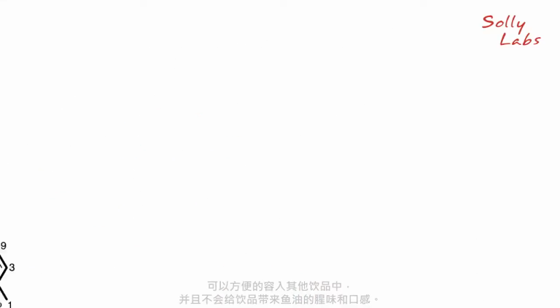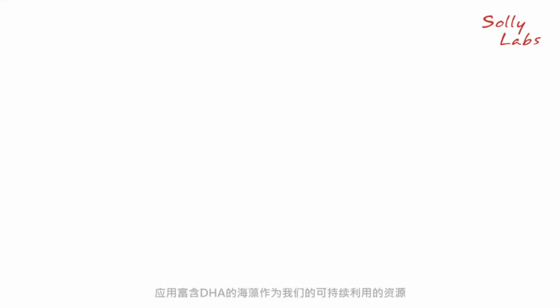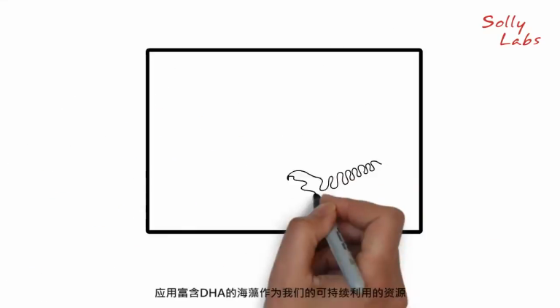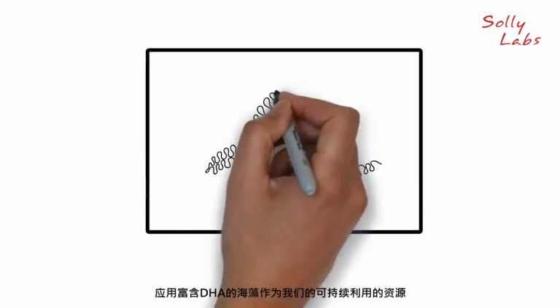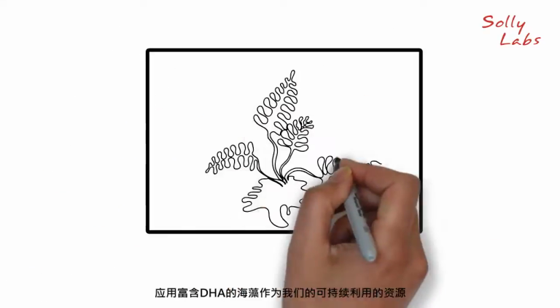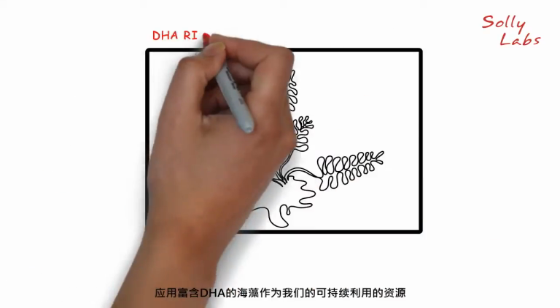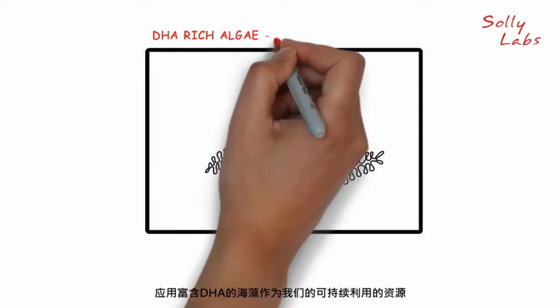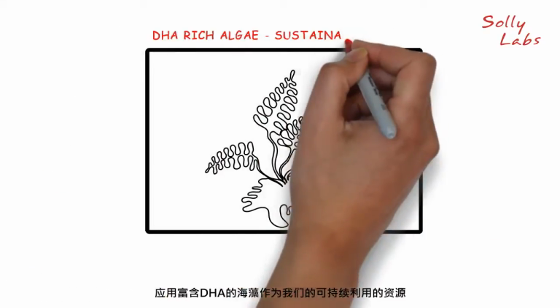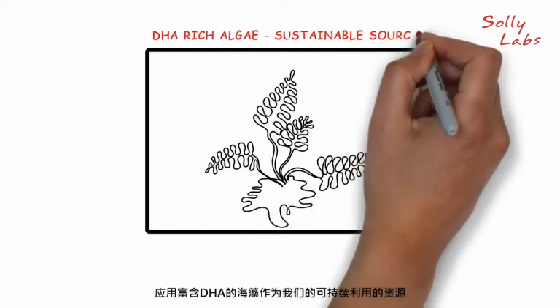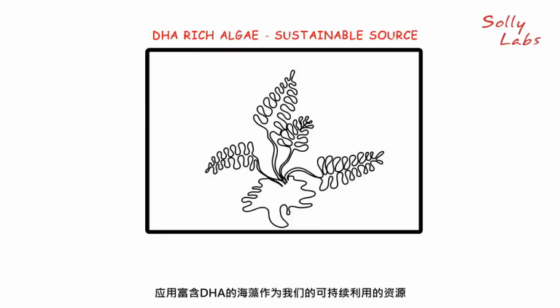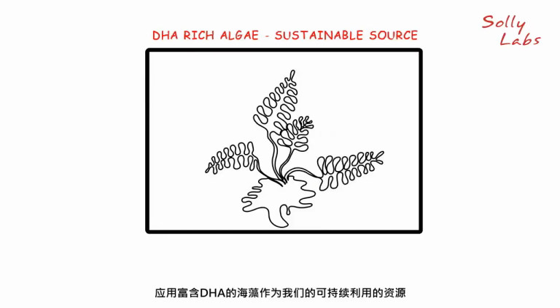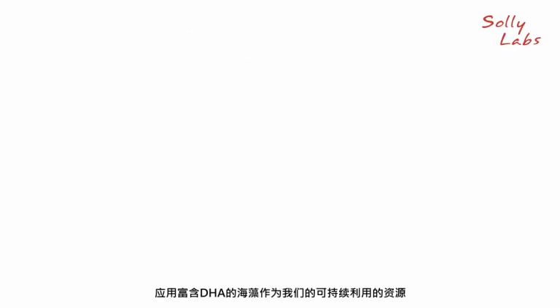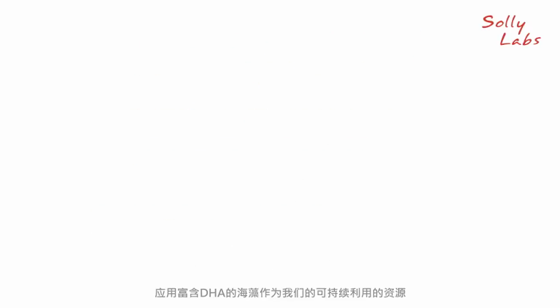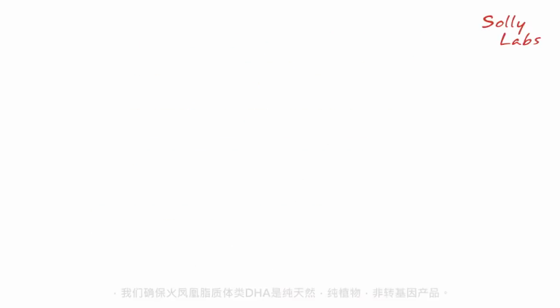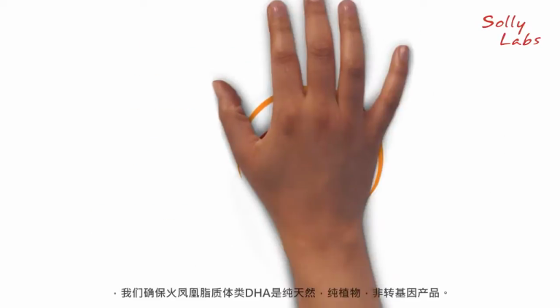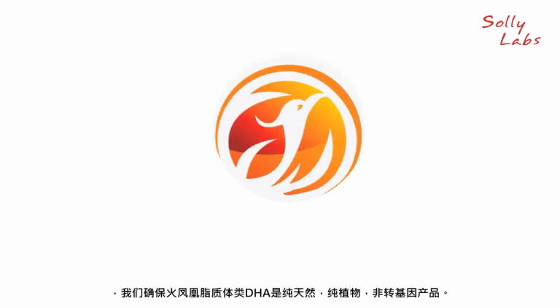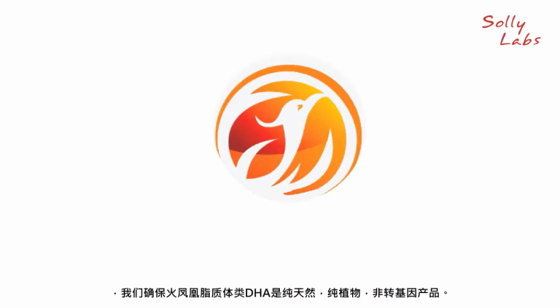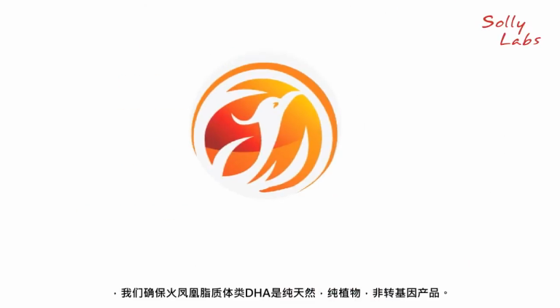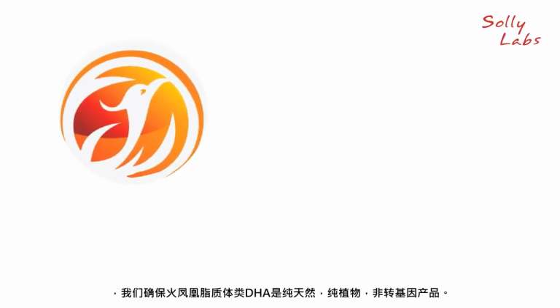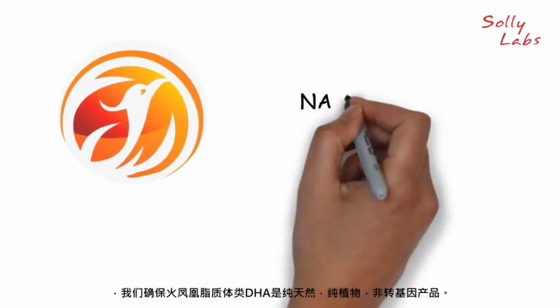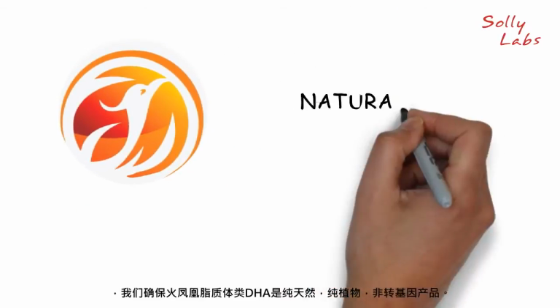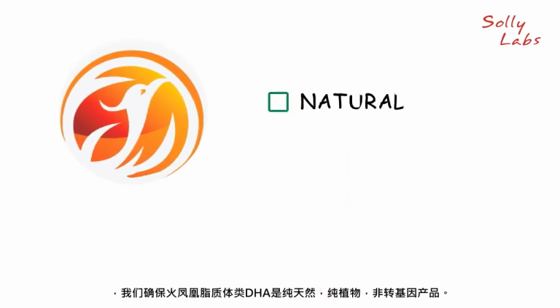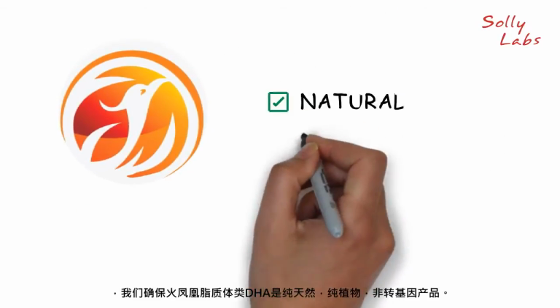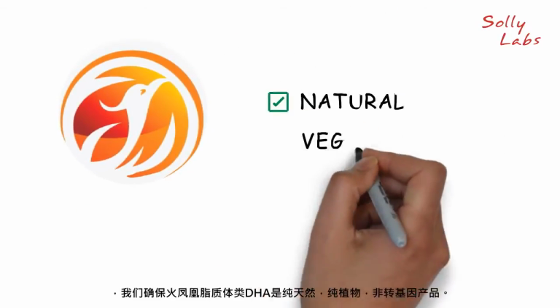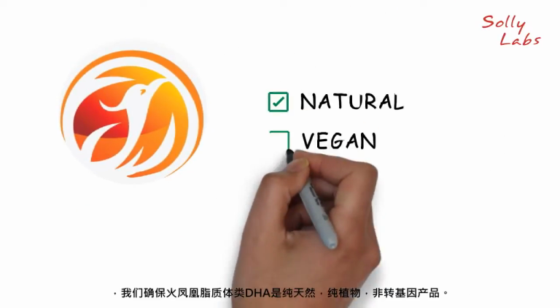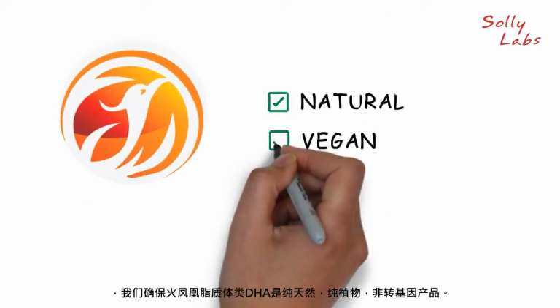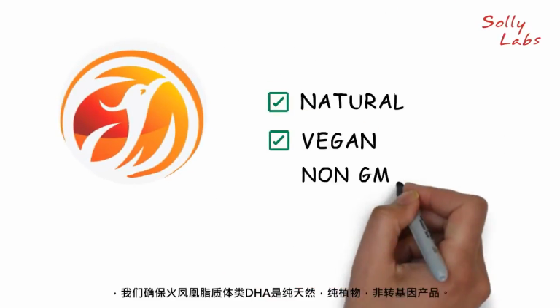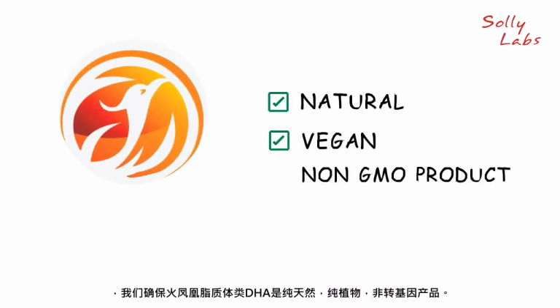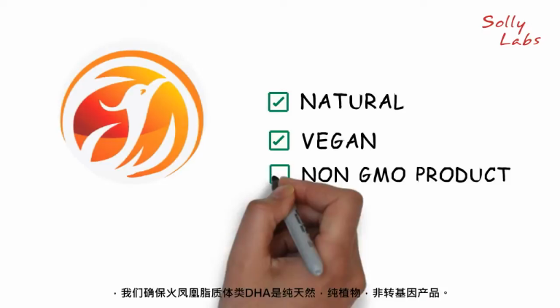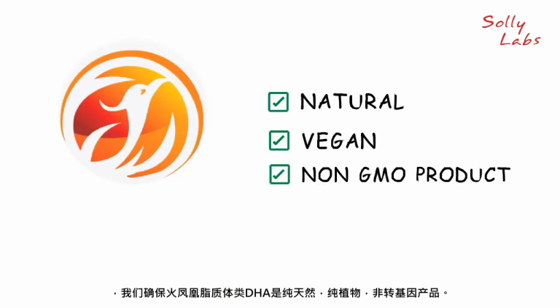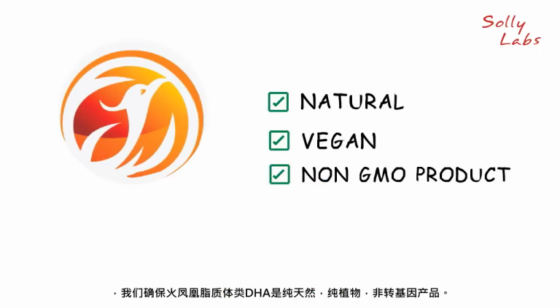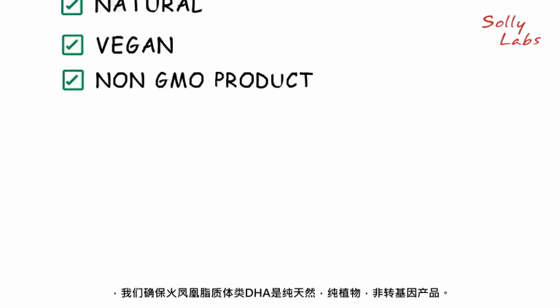Utilizing DHA-rich algae as our sustainable source, we ensure Fiery Phoenix liposomal DHA is an all-natural, vegan, and non-GMO product.